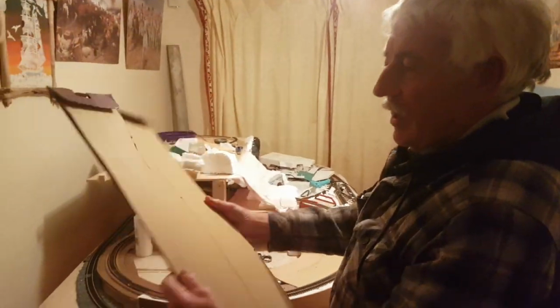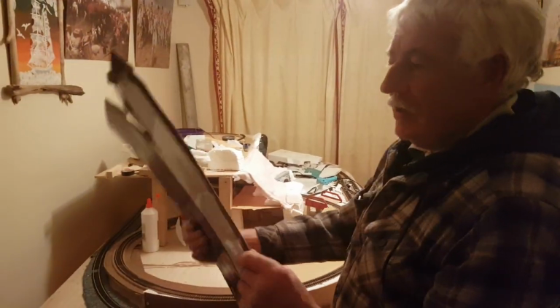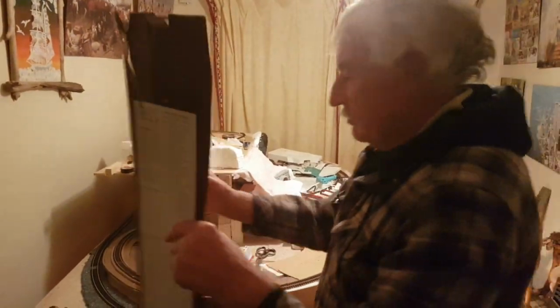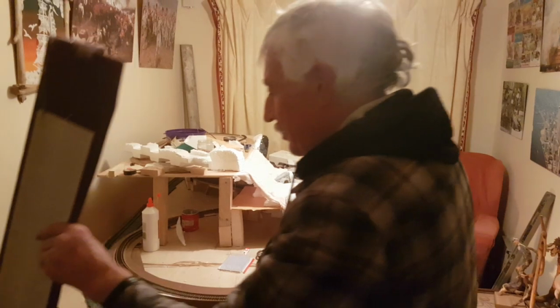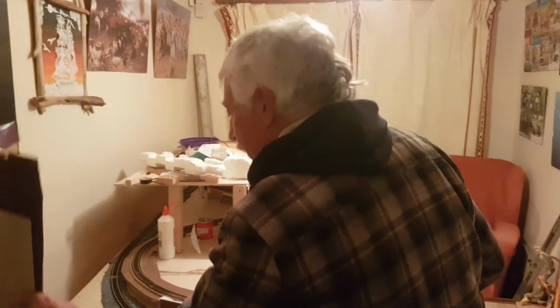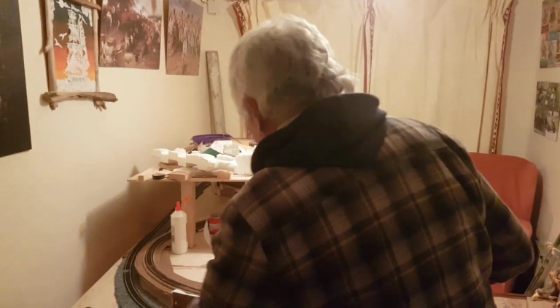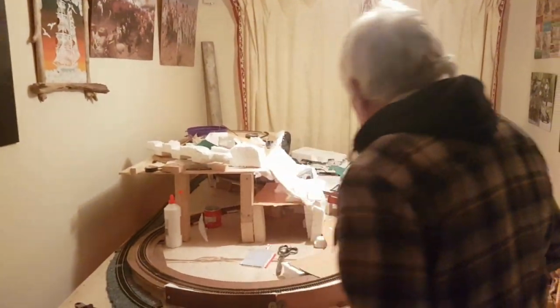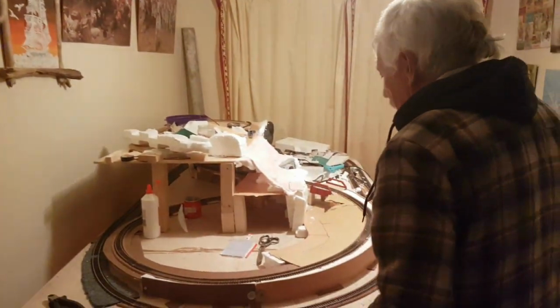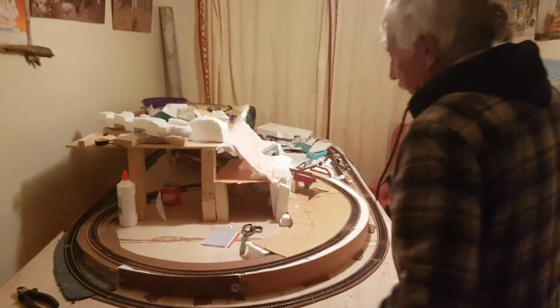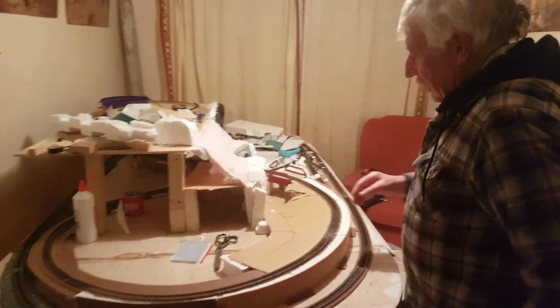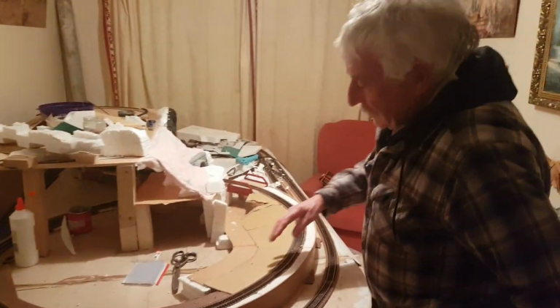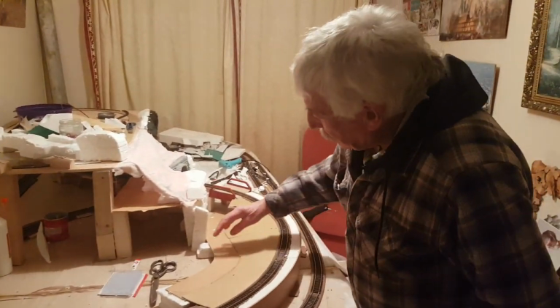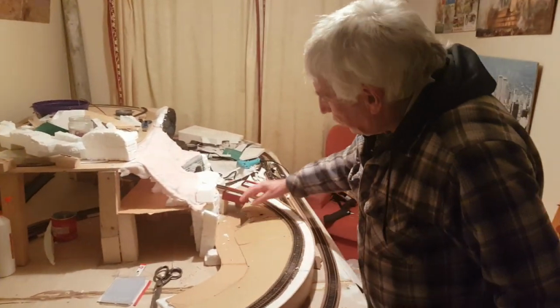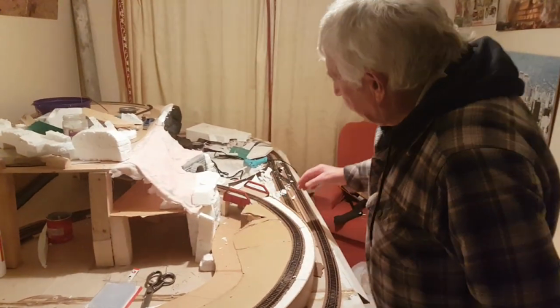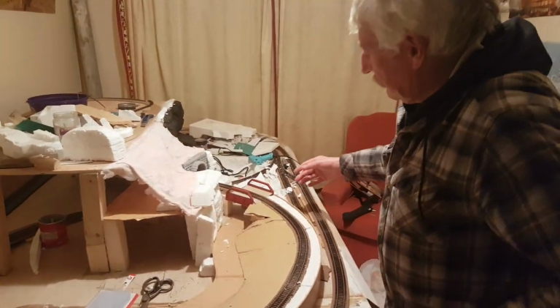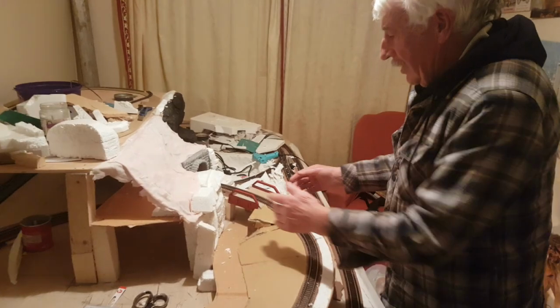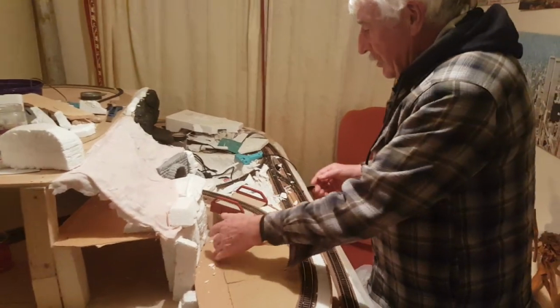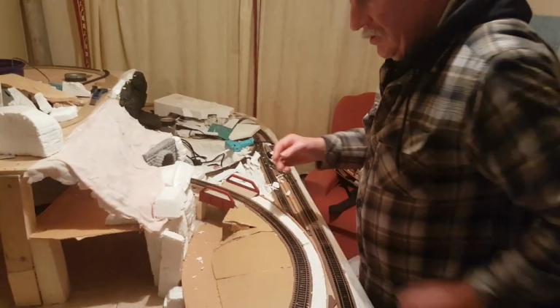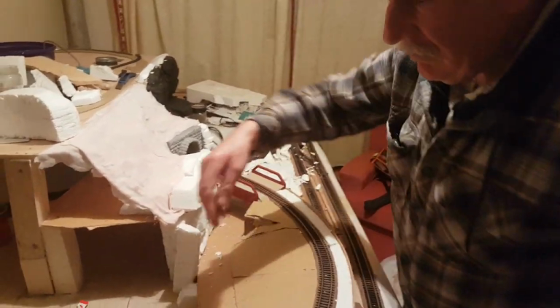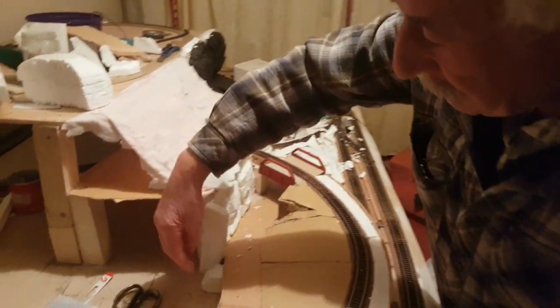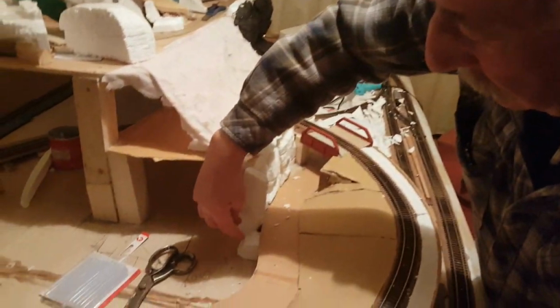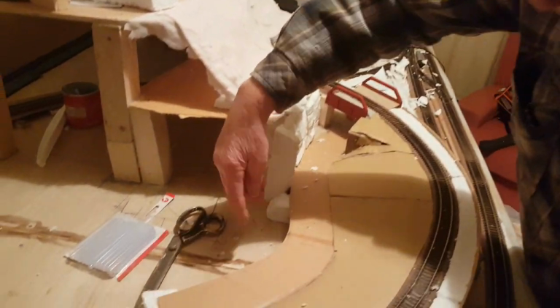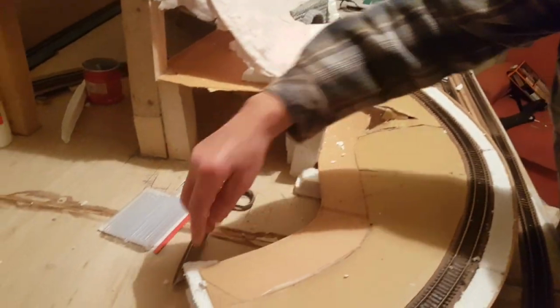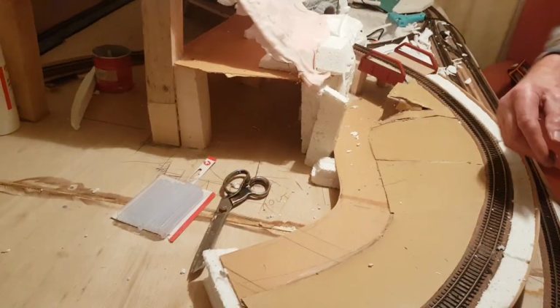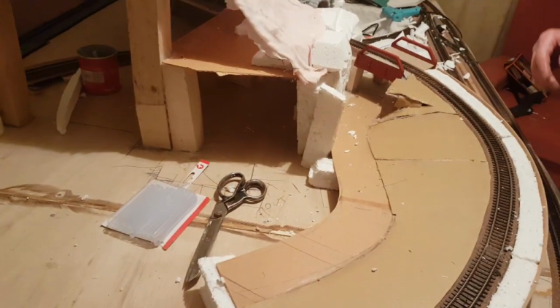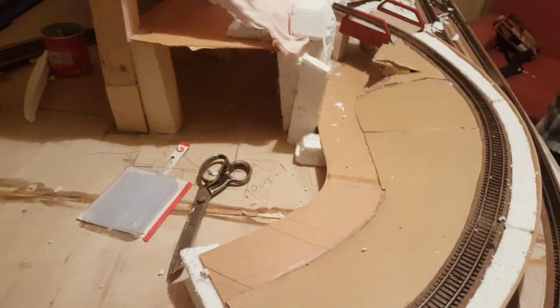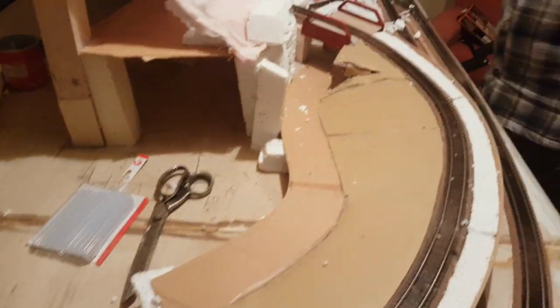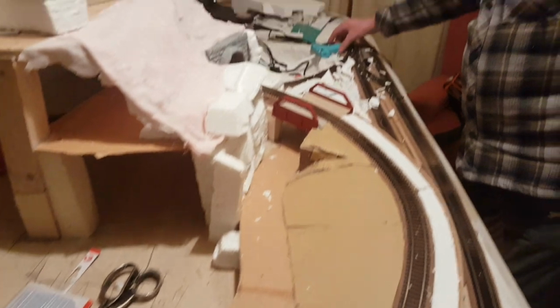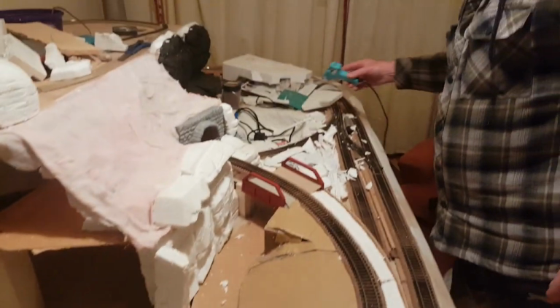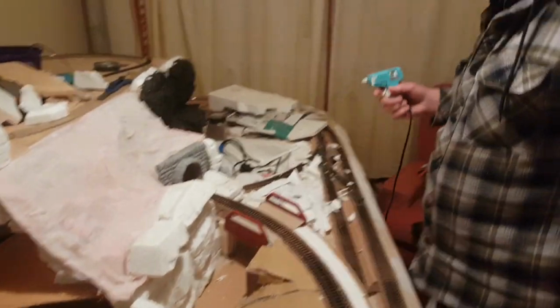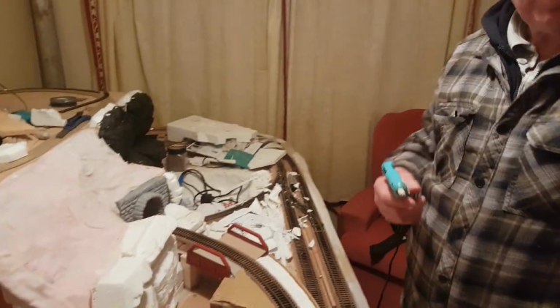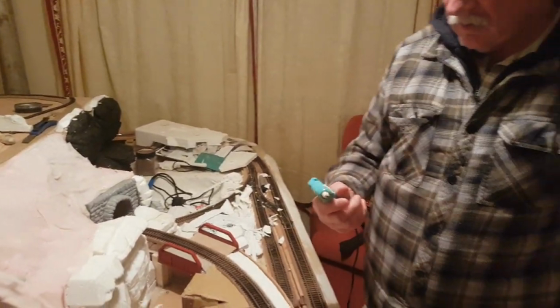Any cardboard does, because it weighs nothing. So this is a roadway which I've just made with pieces of polystyrene. And this is invaluable — the hot glue gun.